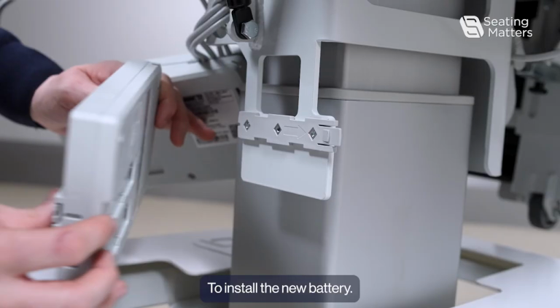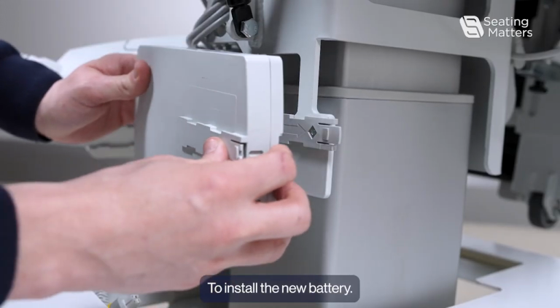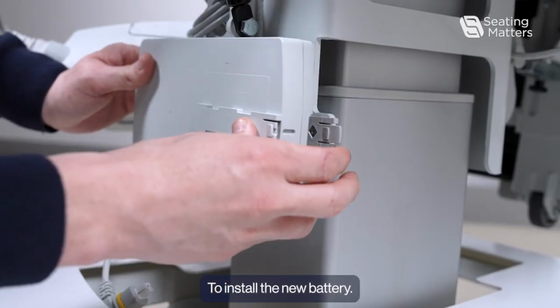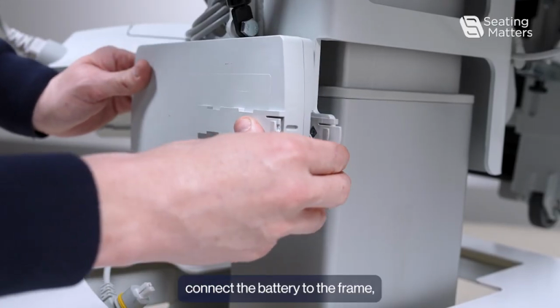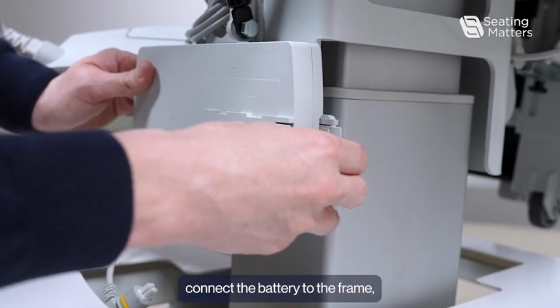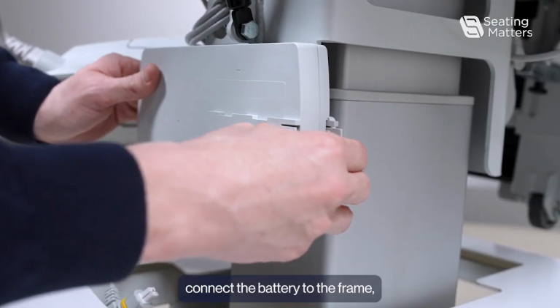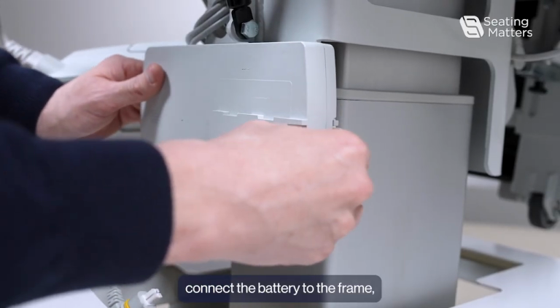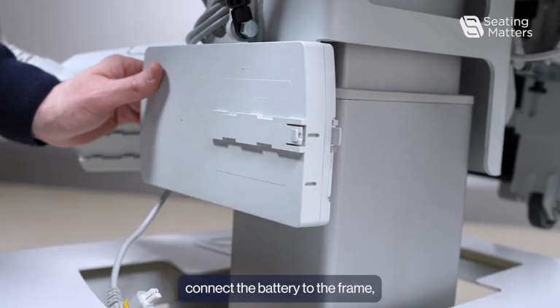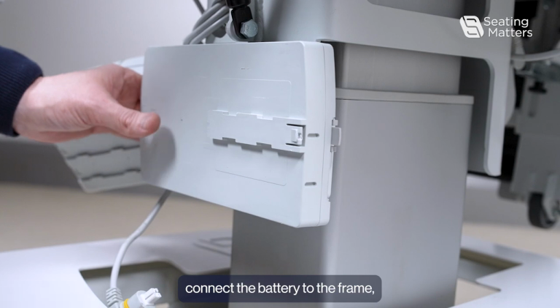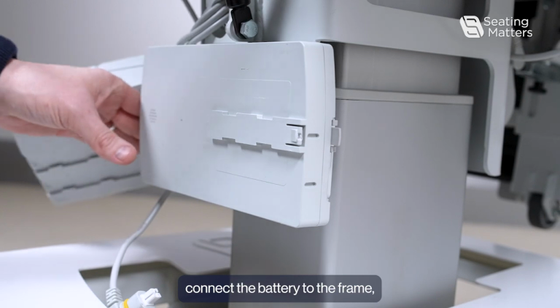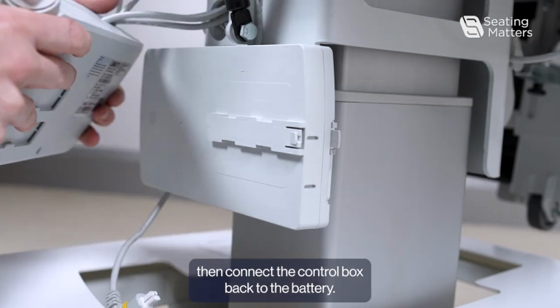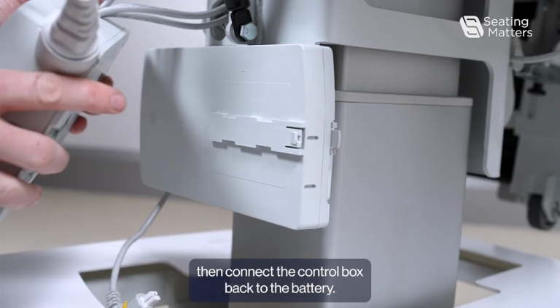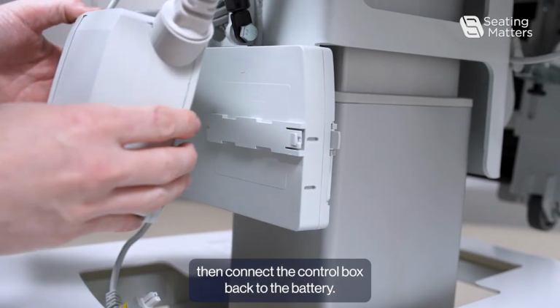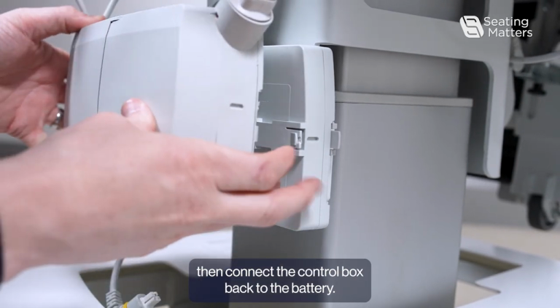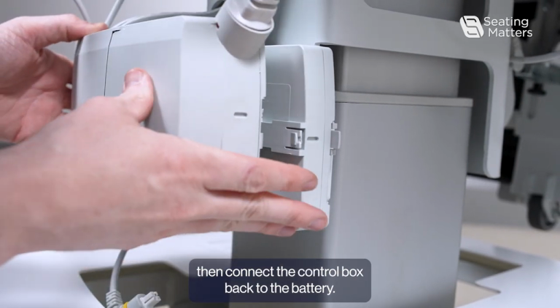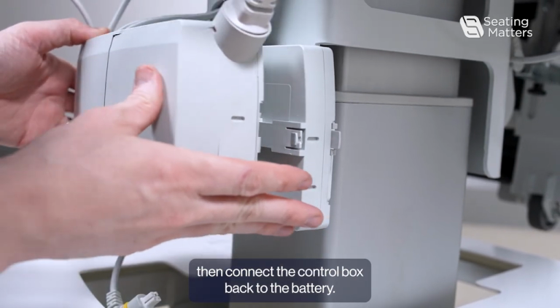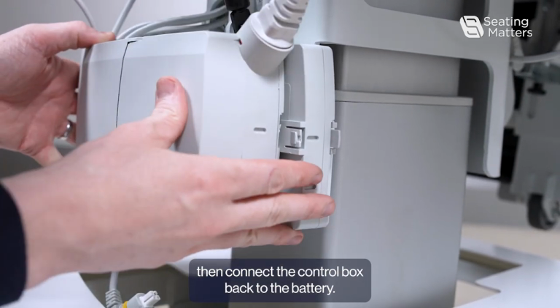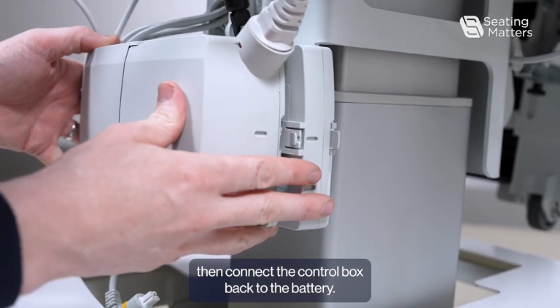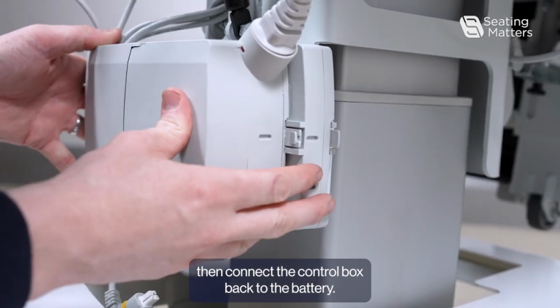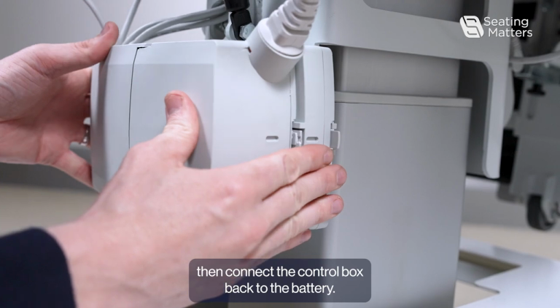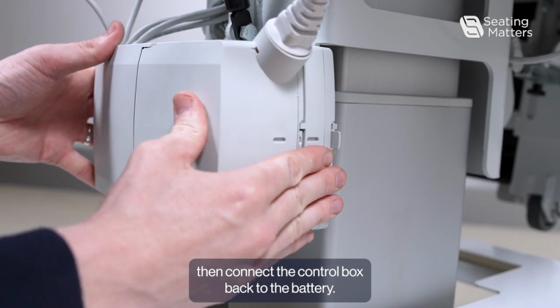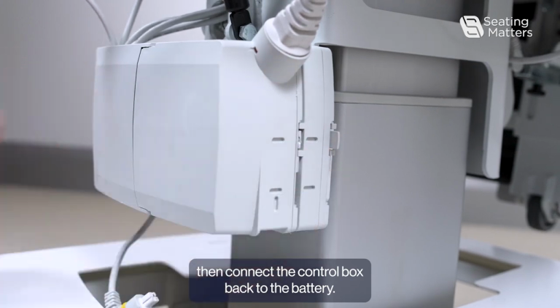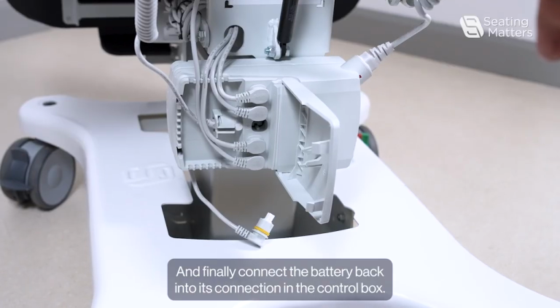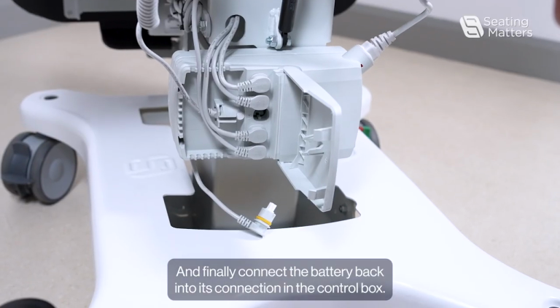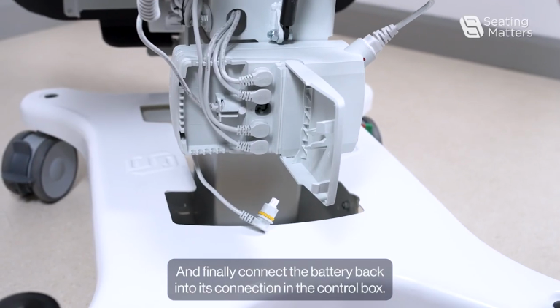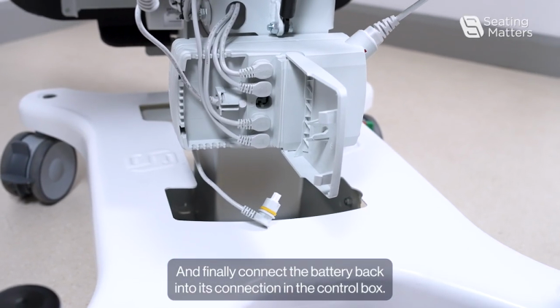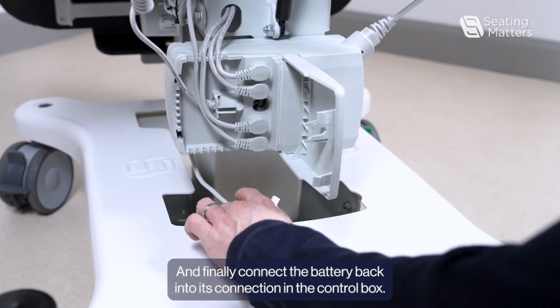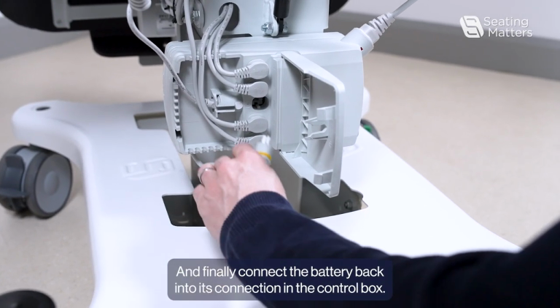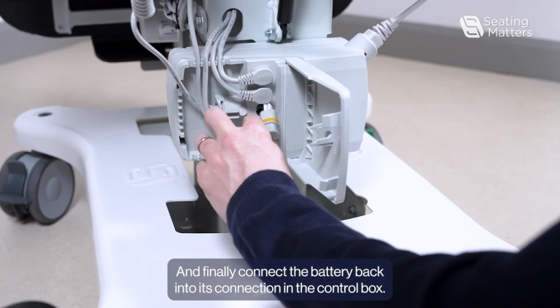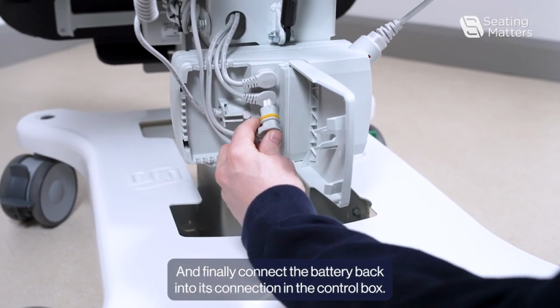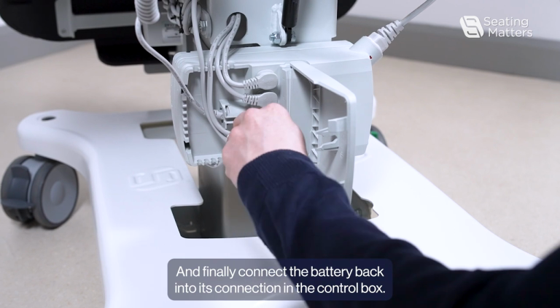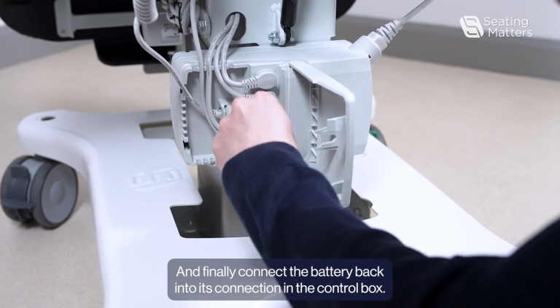To install the new battery, connect the battery to the frame, then connect the control box back to the battery. And finally, connect the battery back into its connection in the control box. We'll see you next time. Bye.